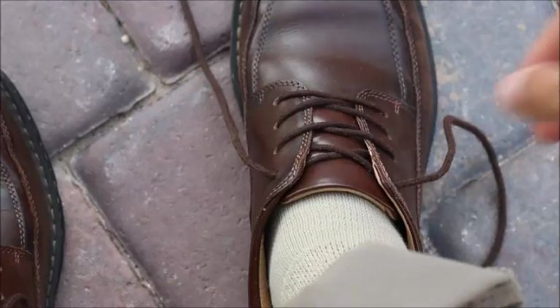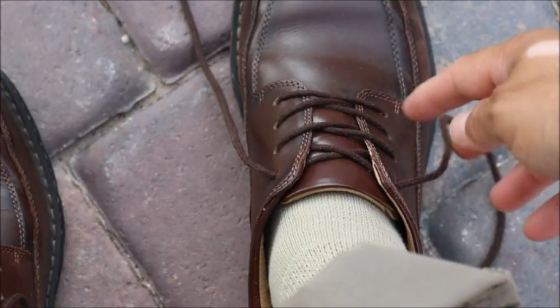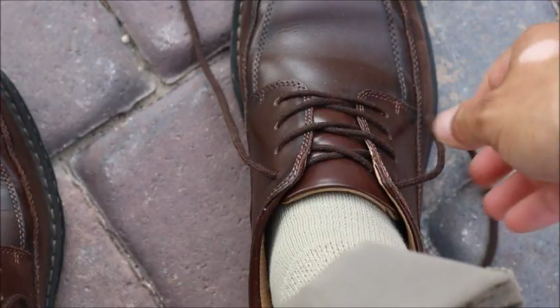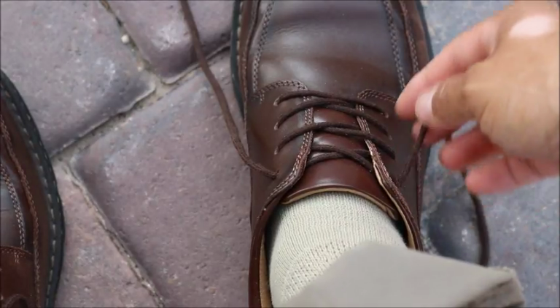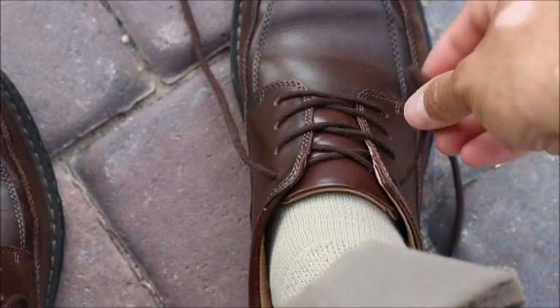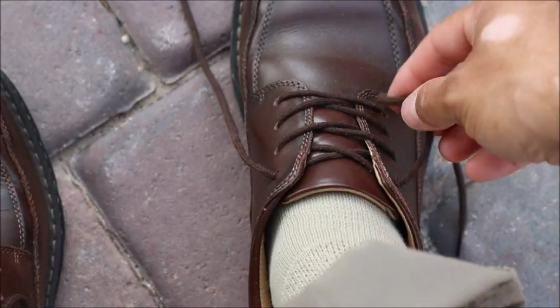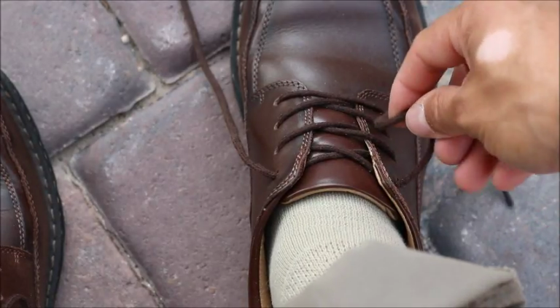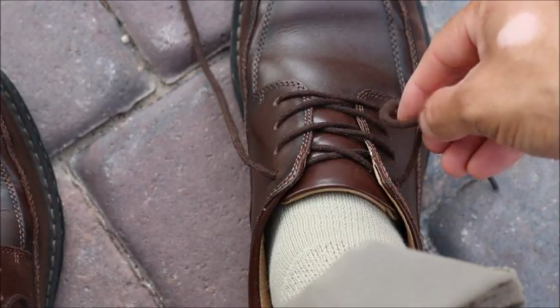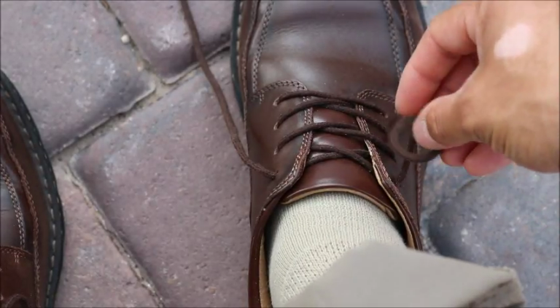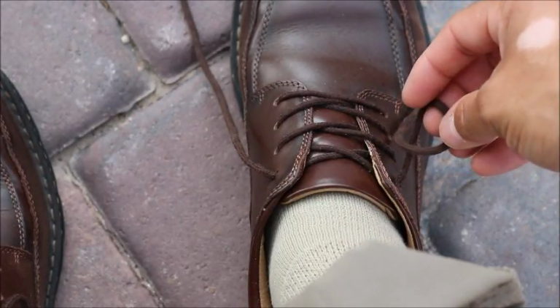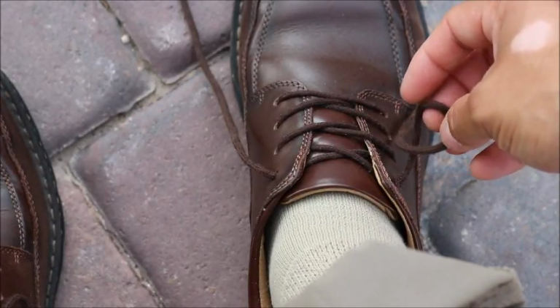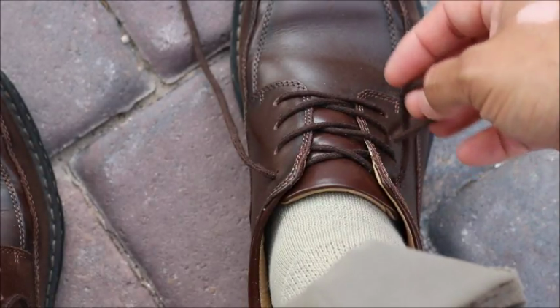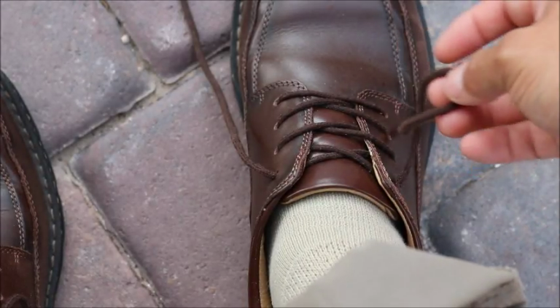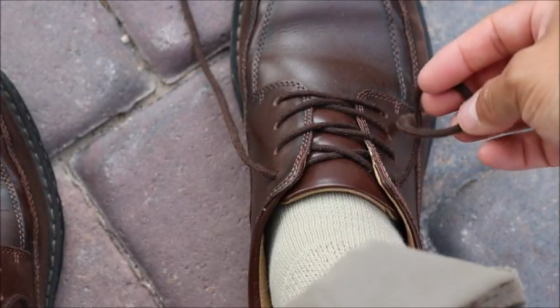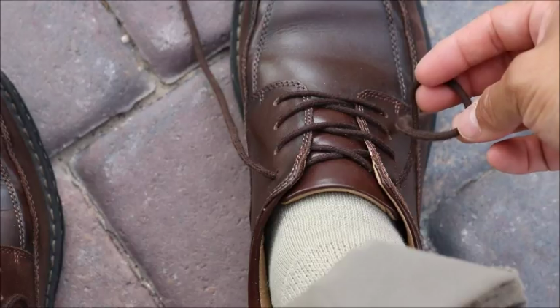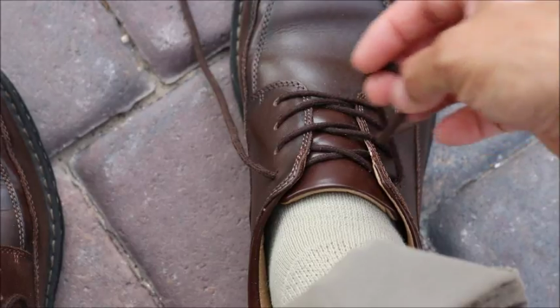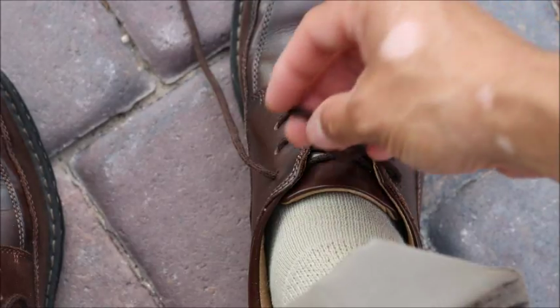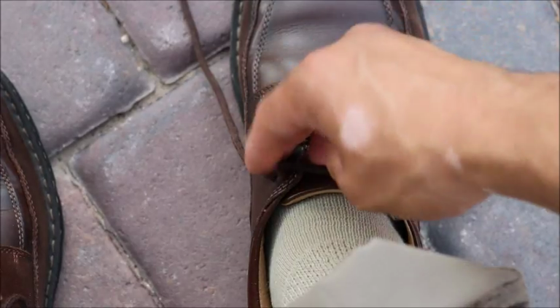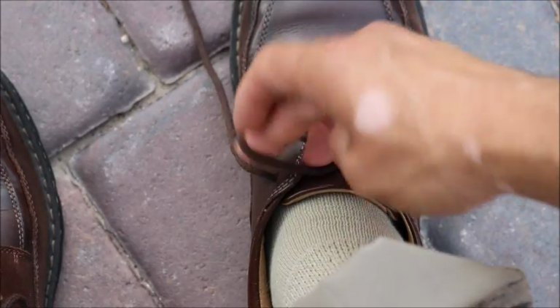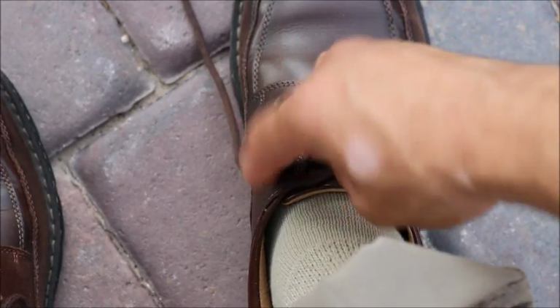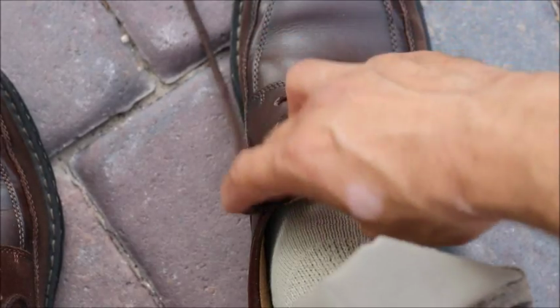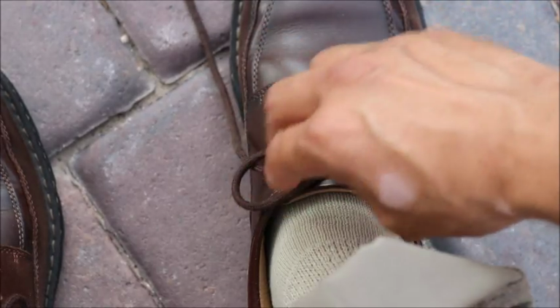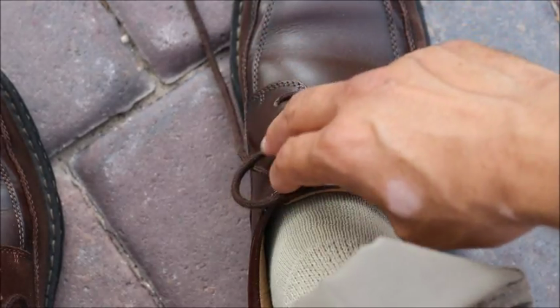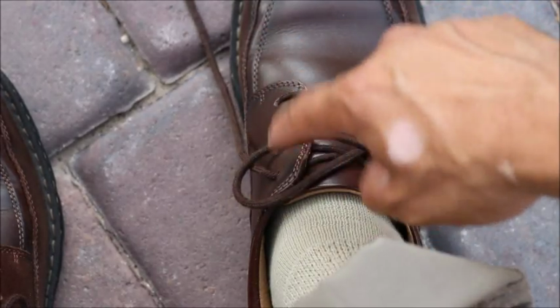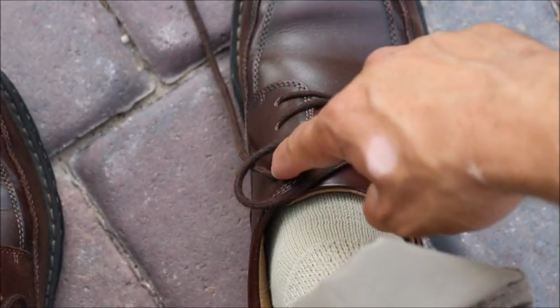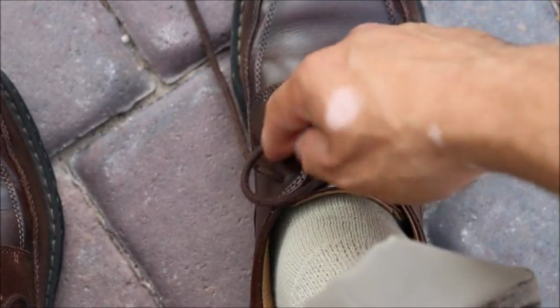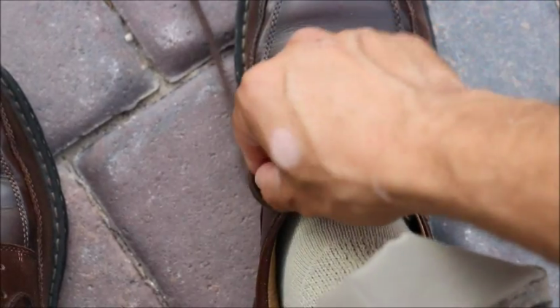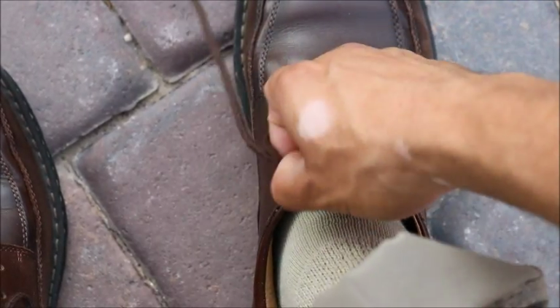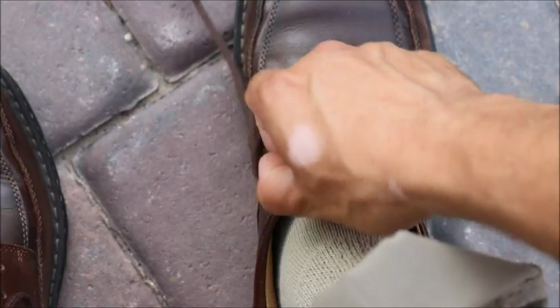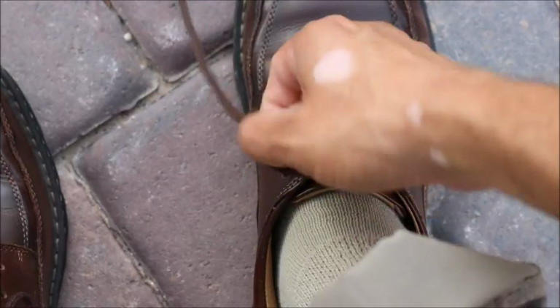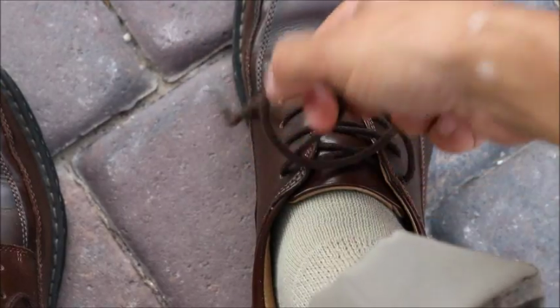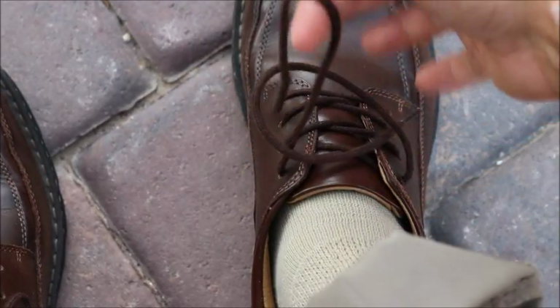Start by doing a twist in your shoelace, counterclockwise, and then you're going to take this loop and you're going to throw it over your other shoelace. You see this window here? We're going to pull that shoelace through.